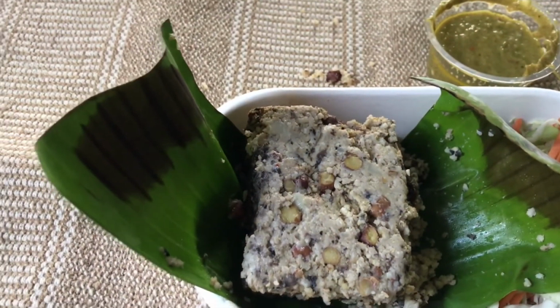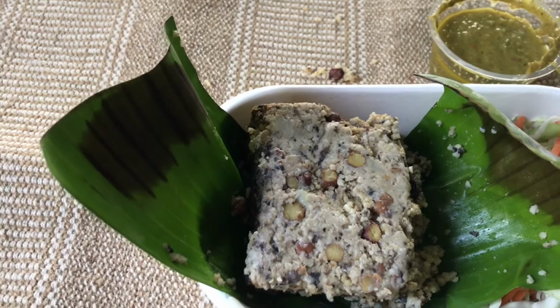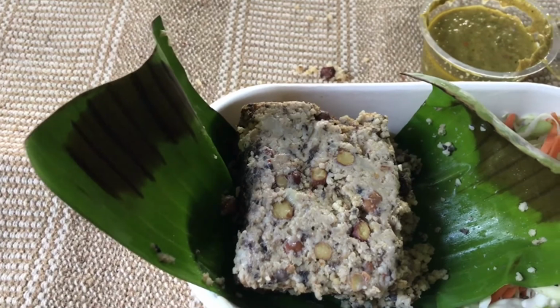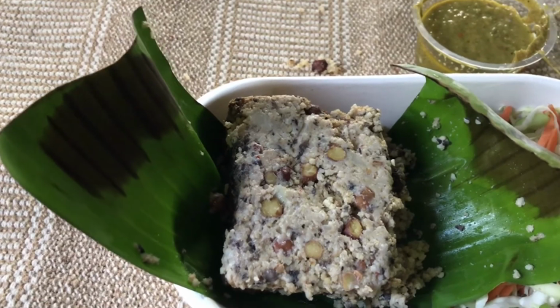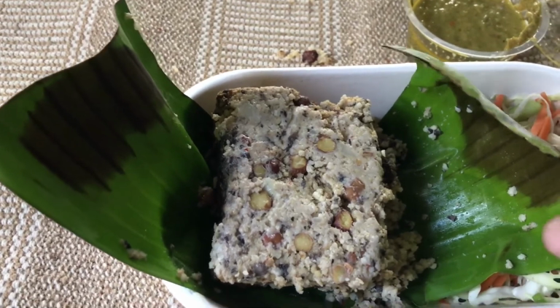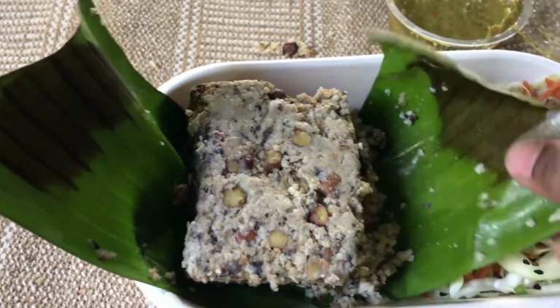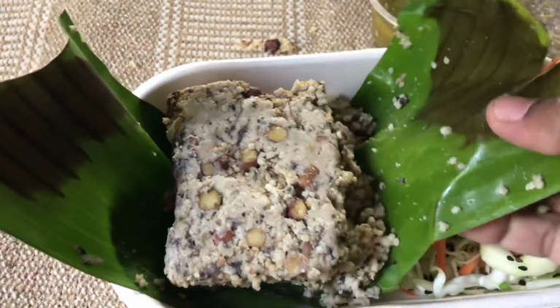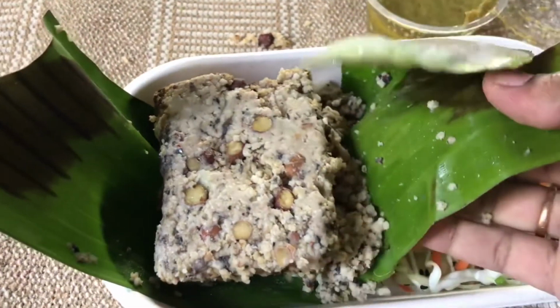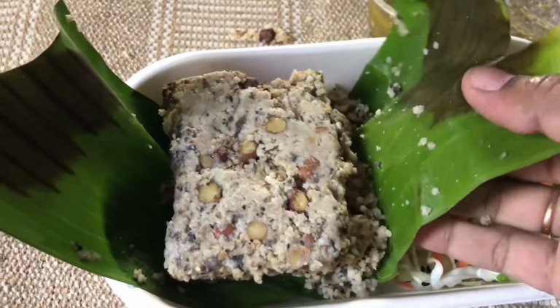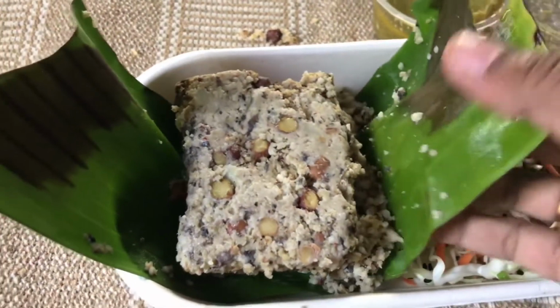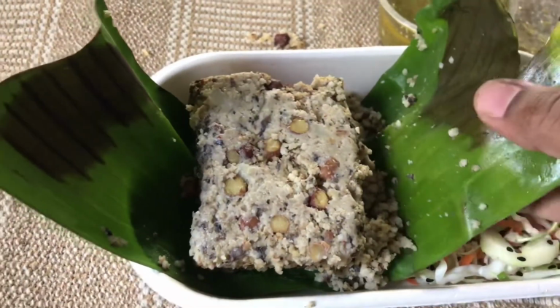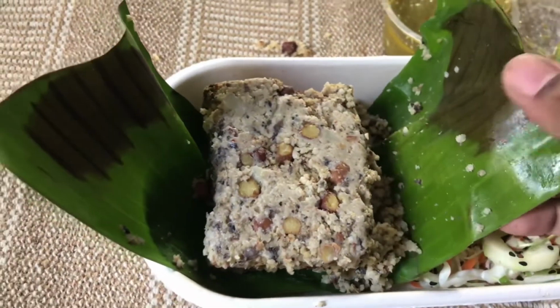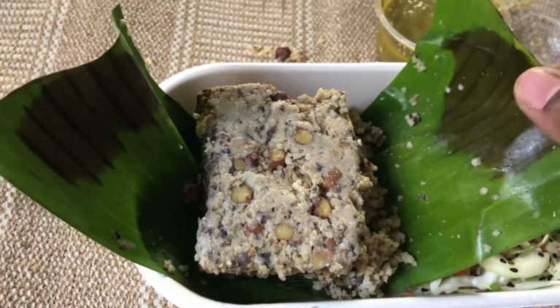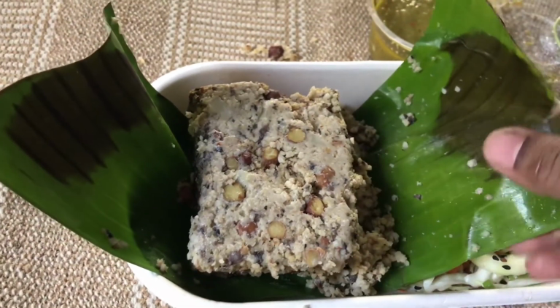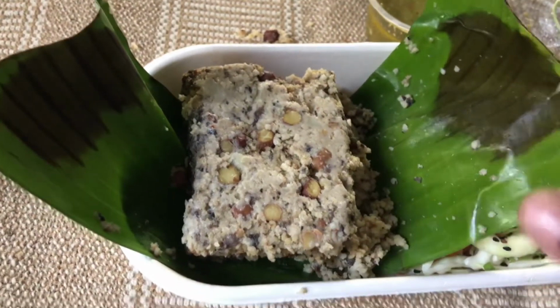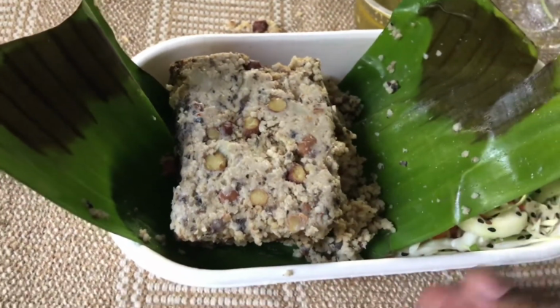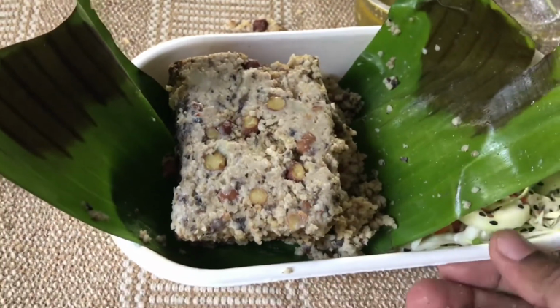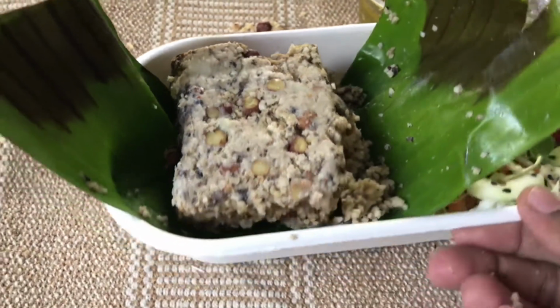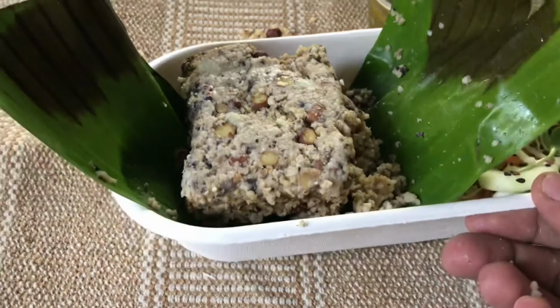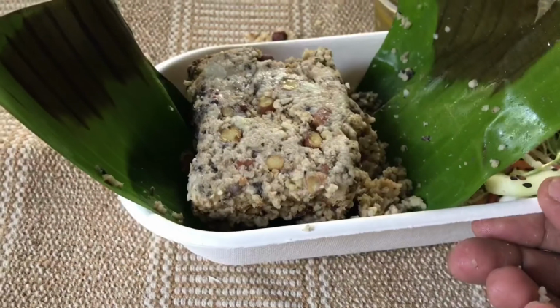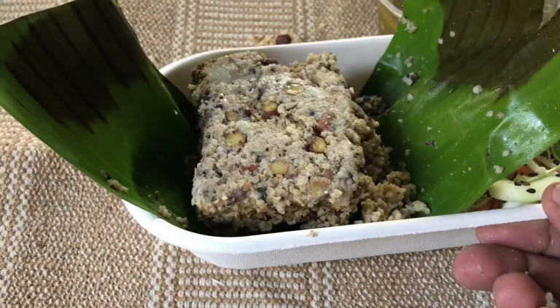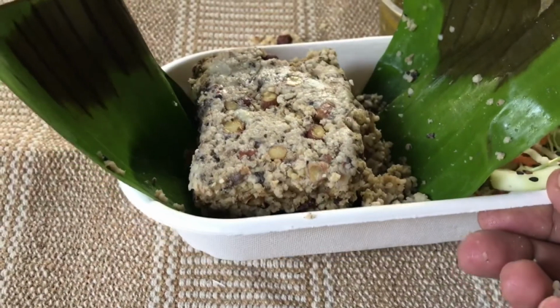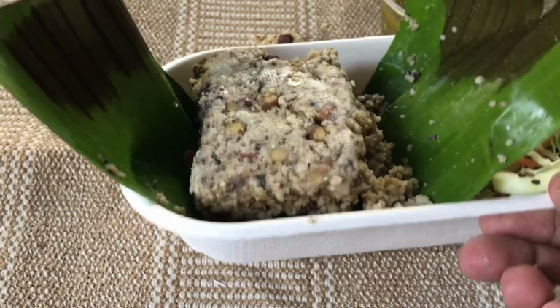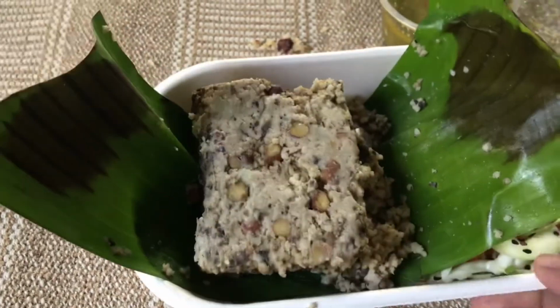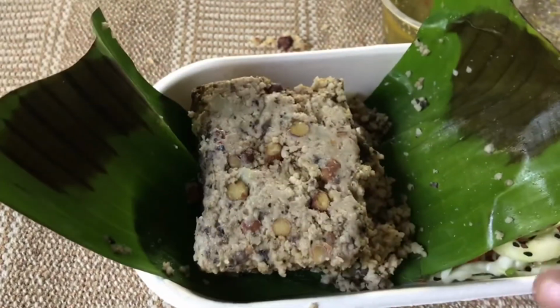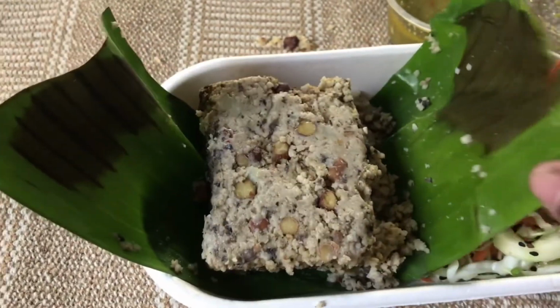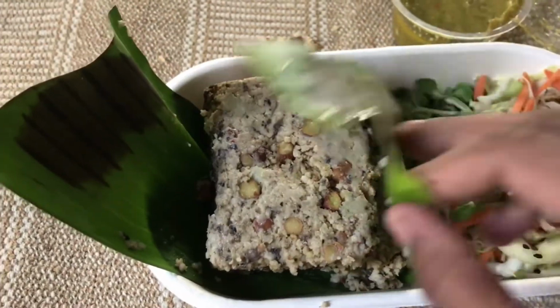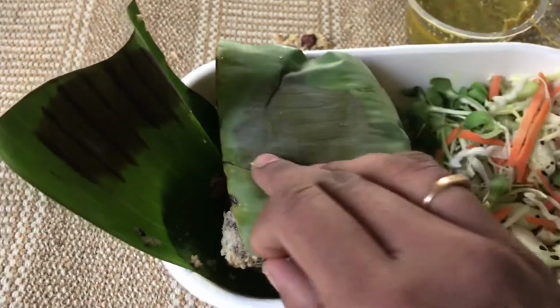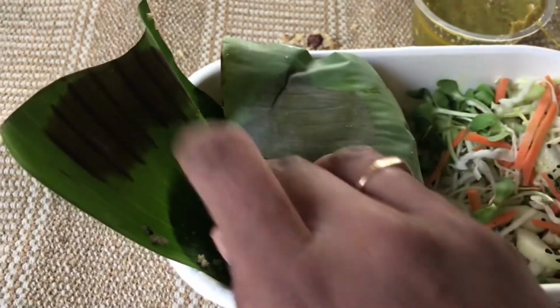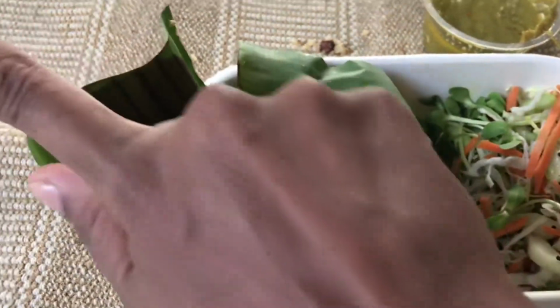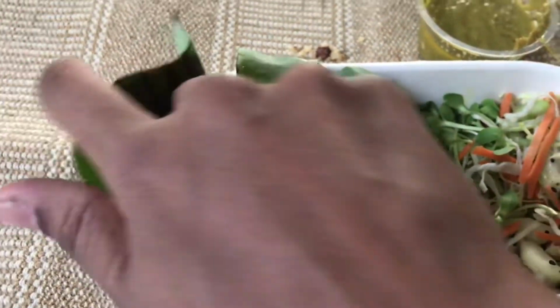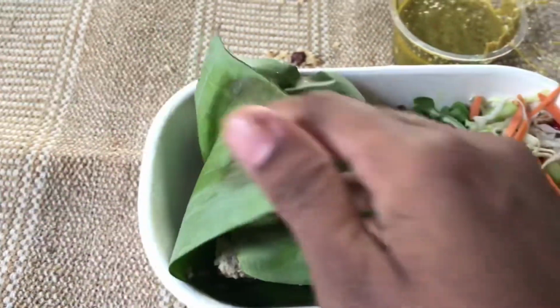For lunch we have: almonds, pongal, veg salad, one chutney, and one dressing. So that's all for lunch.